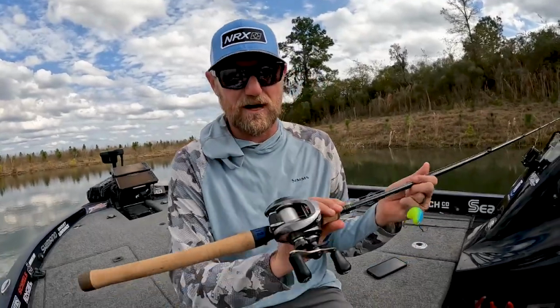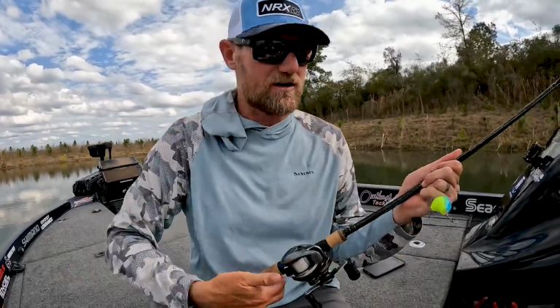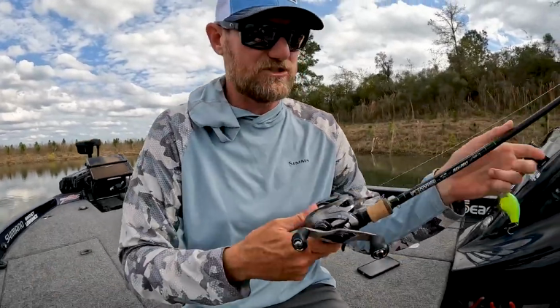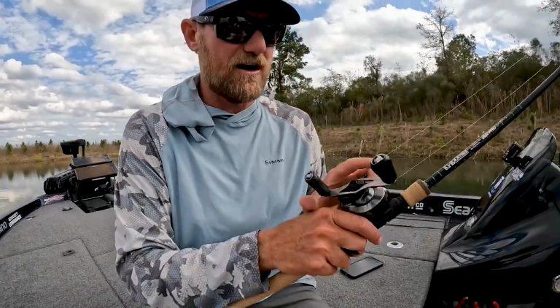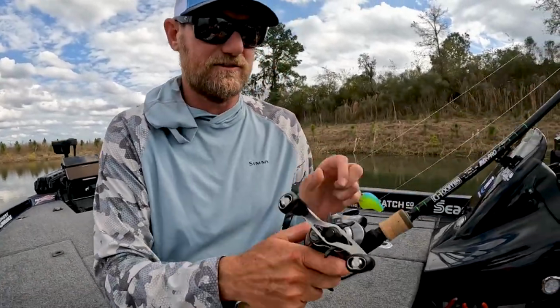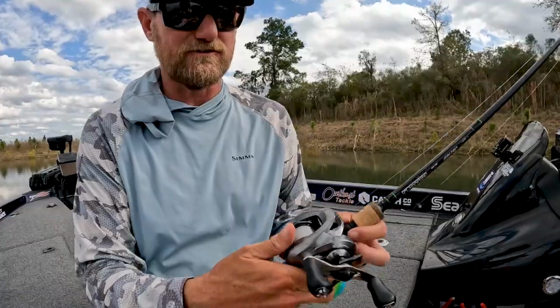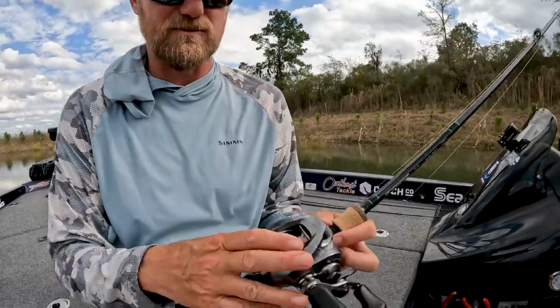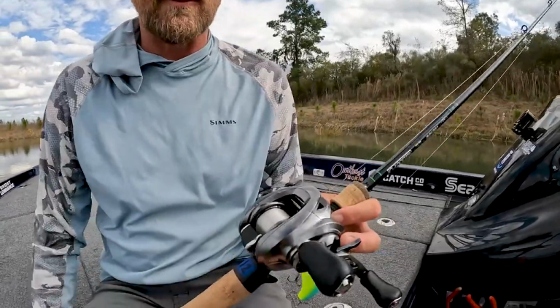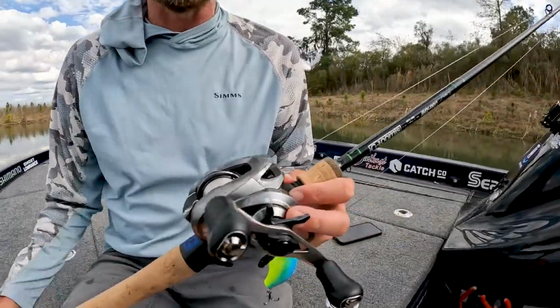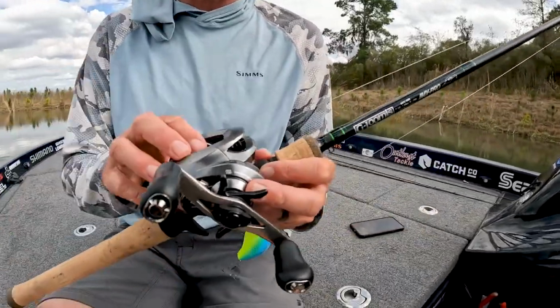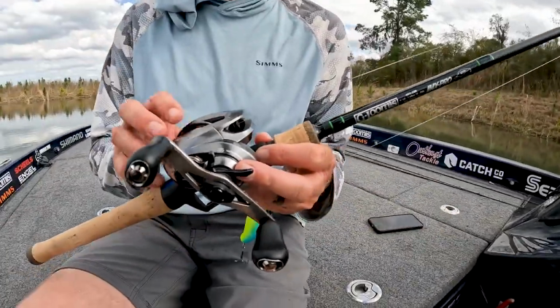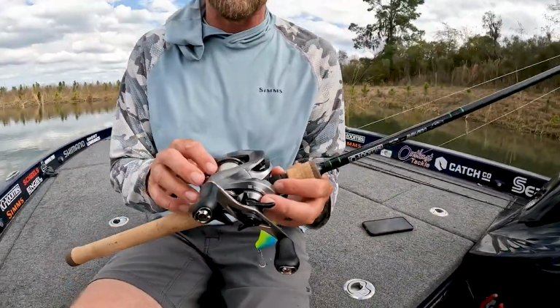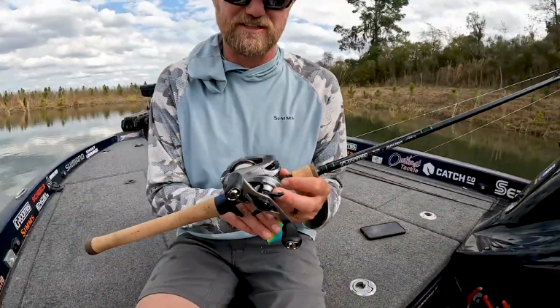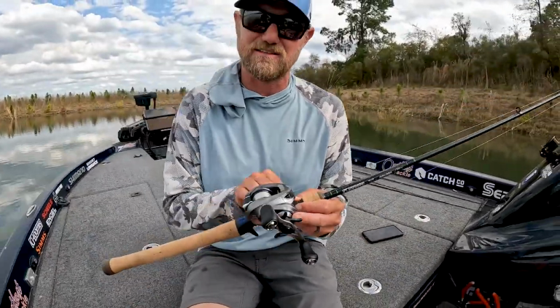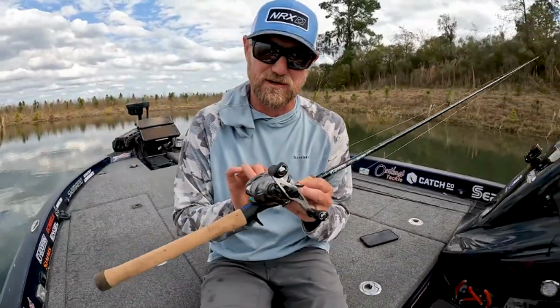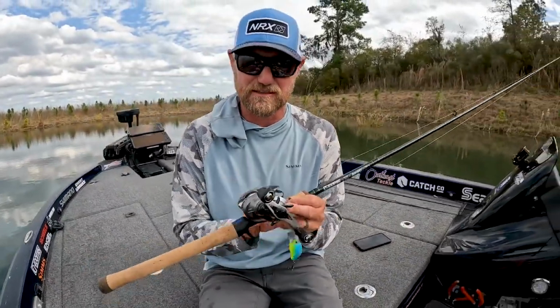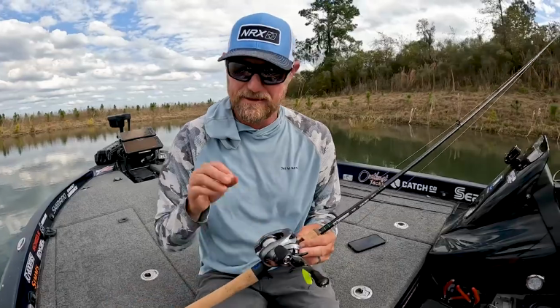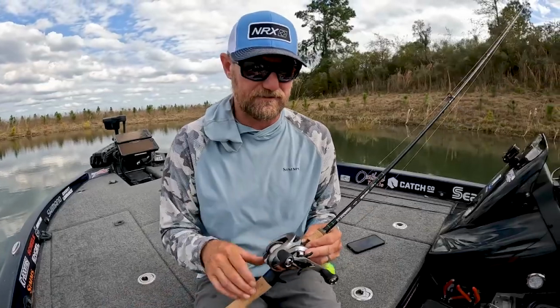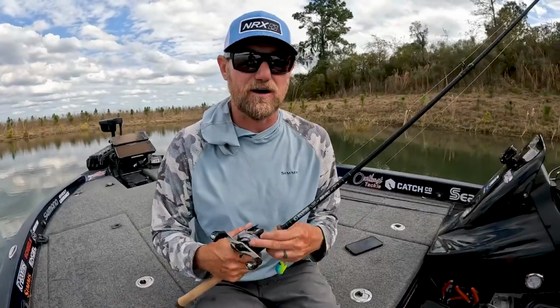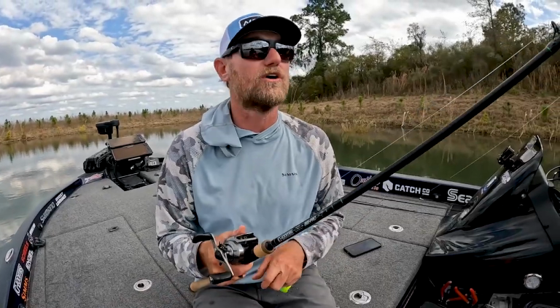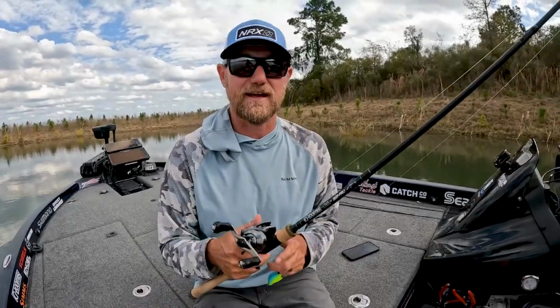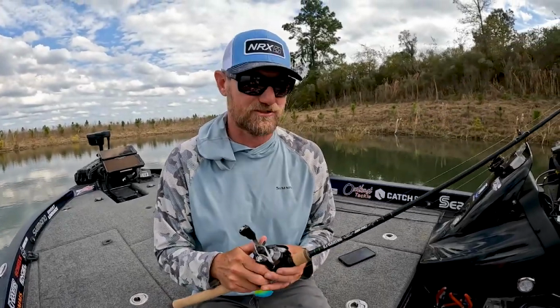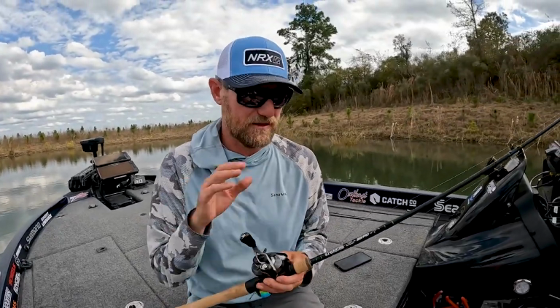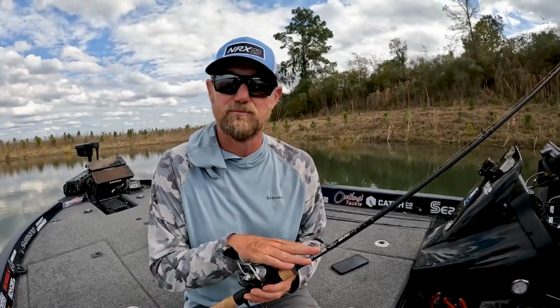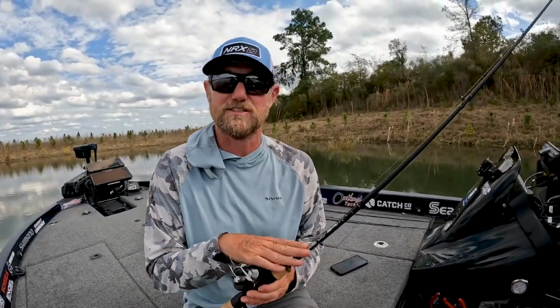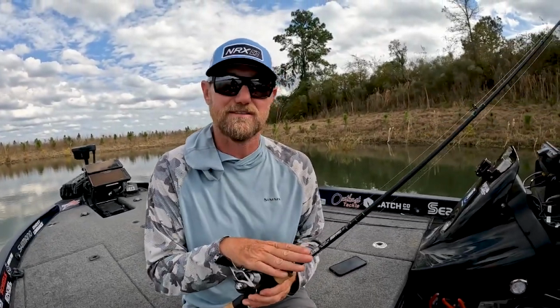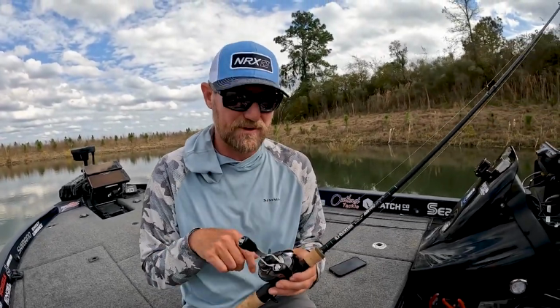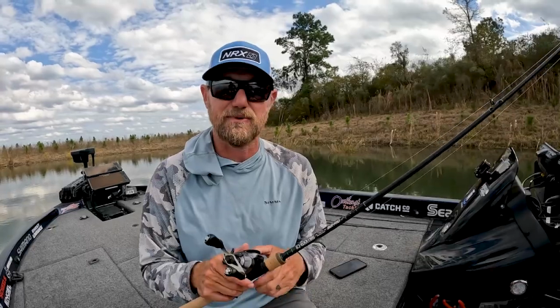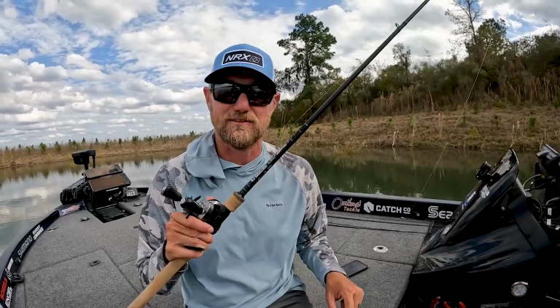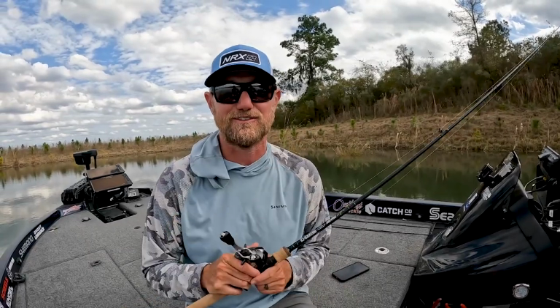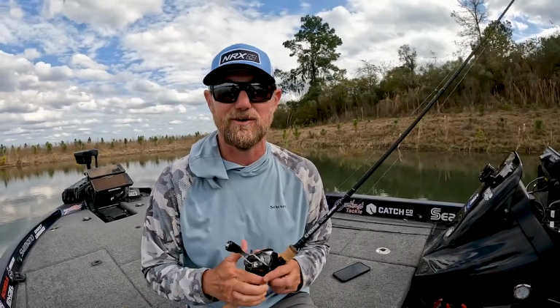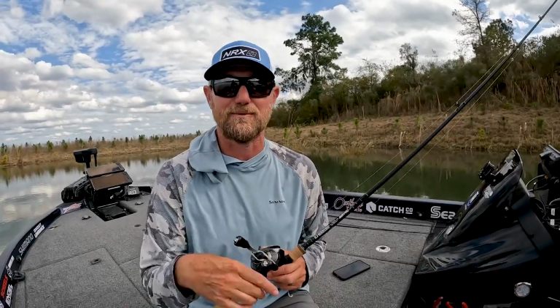My reel is a Shimano Chronarch MGL — there are lots of options in the Shimano line you can use, but I really love the MGL spool. It helps cast things in the wind like this. And again, 15-pound fluorocarbon casts like a dream. The crankbait gets the bites, the rod gets them in the boat — check them out.